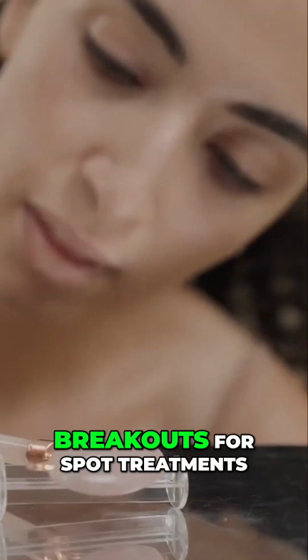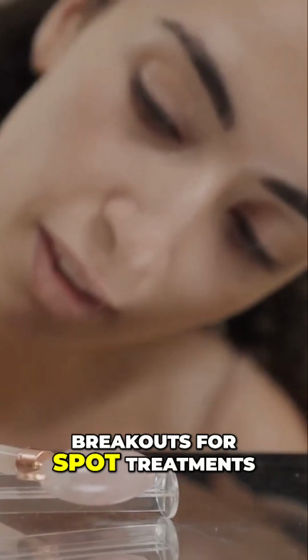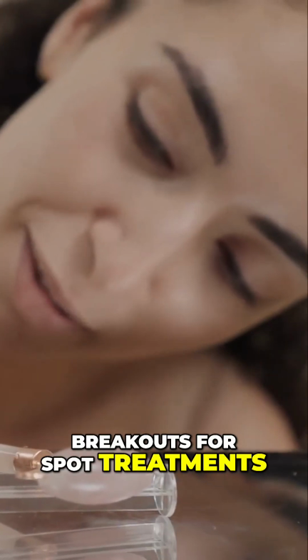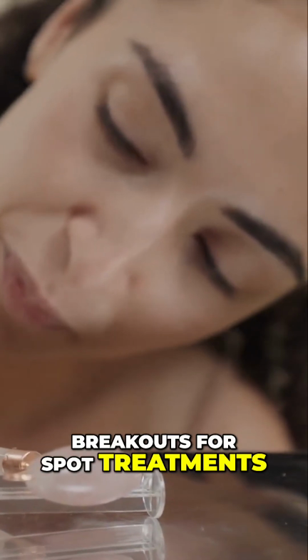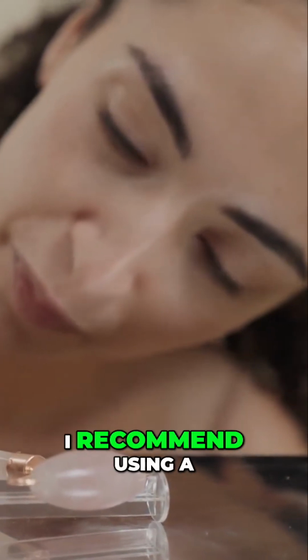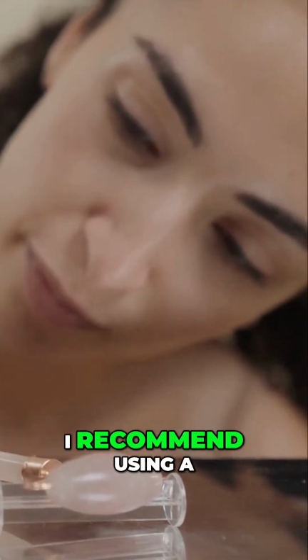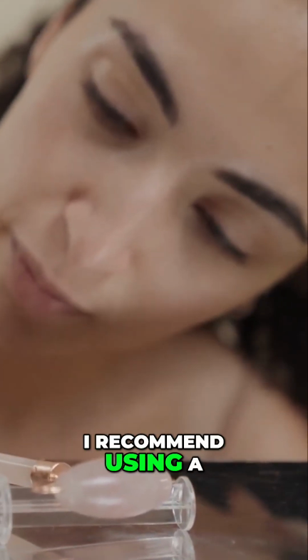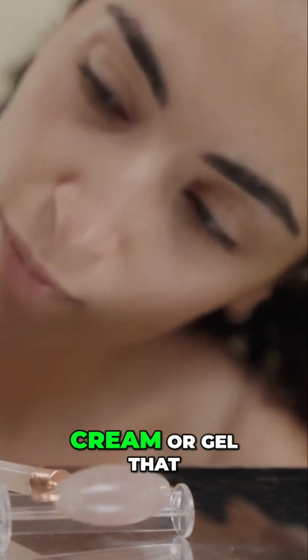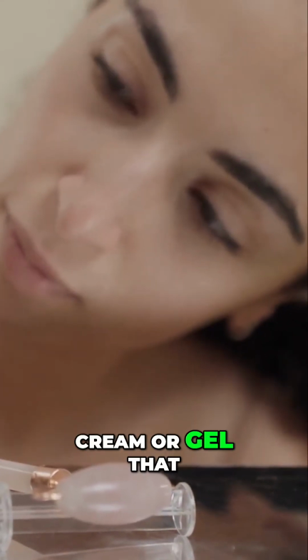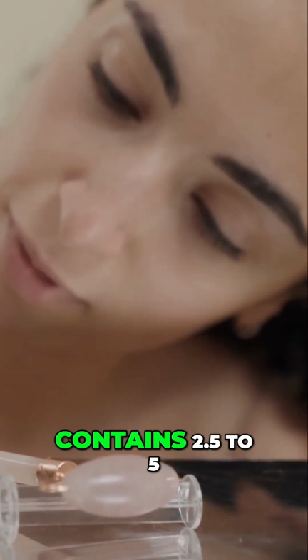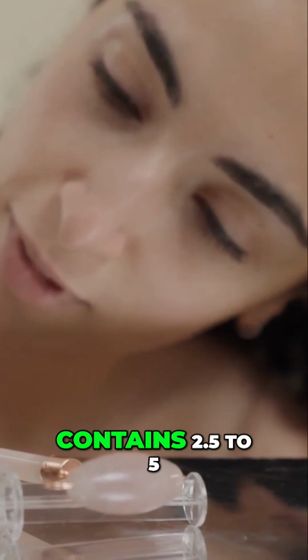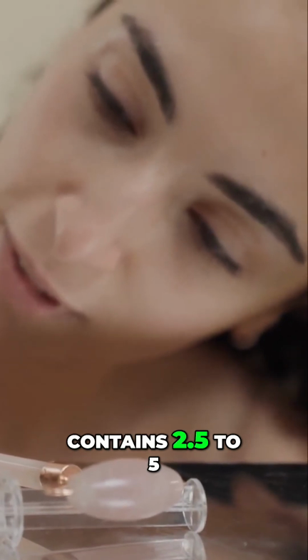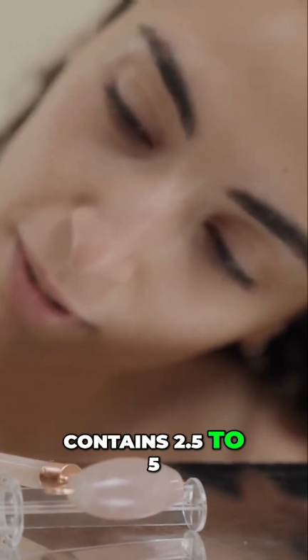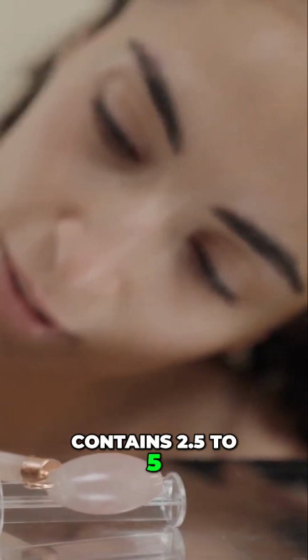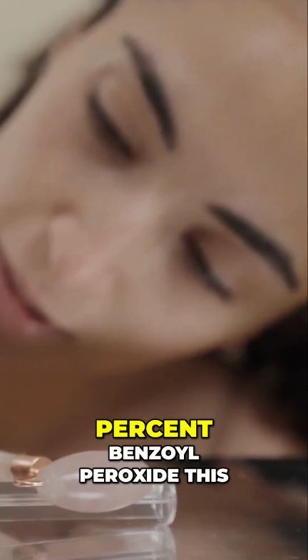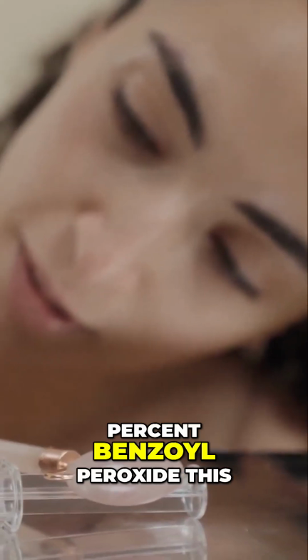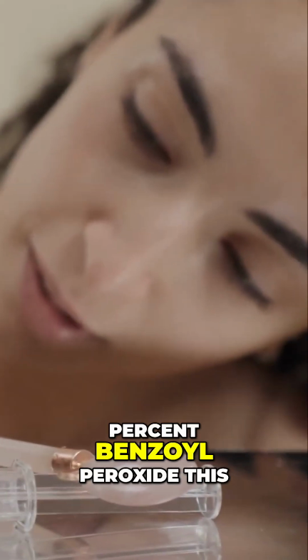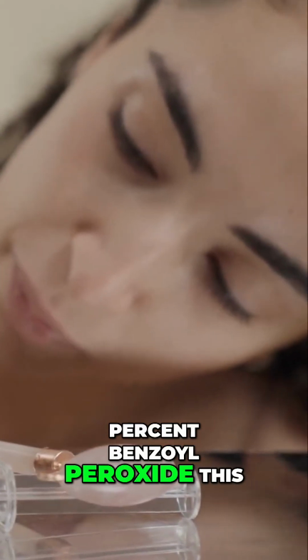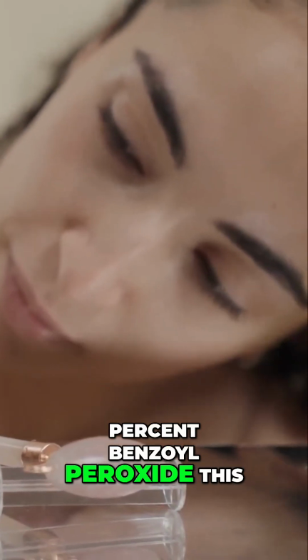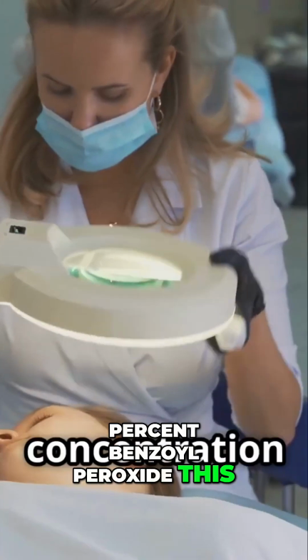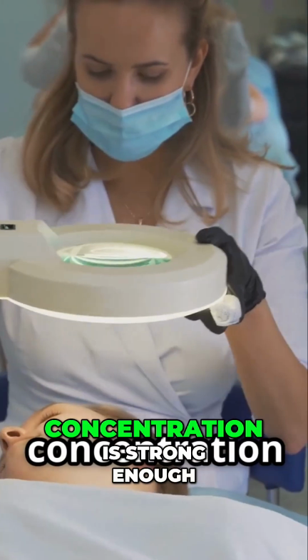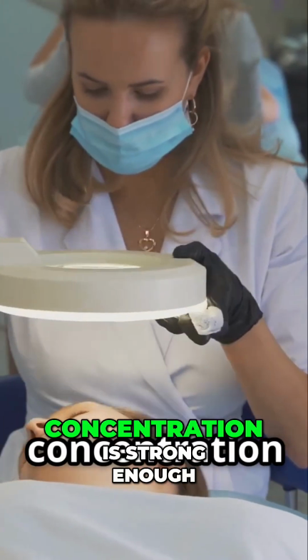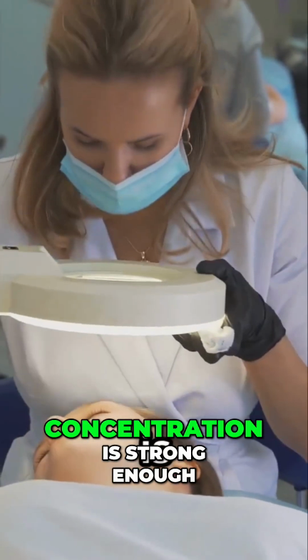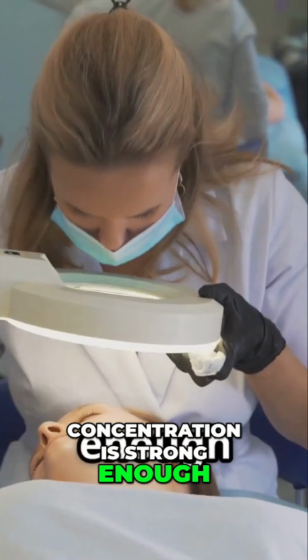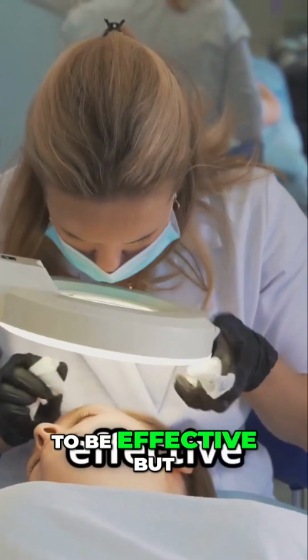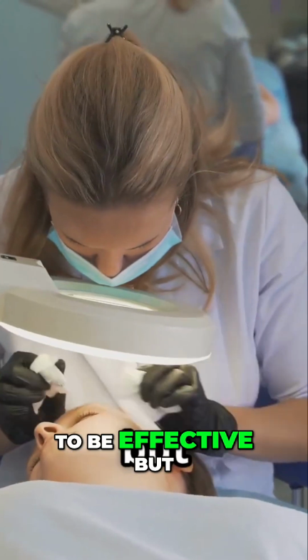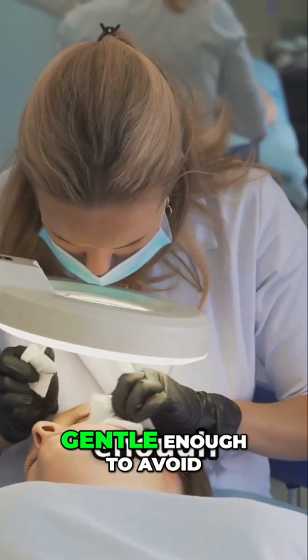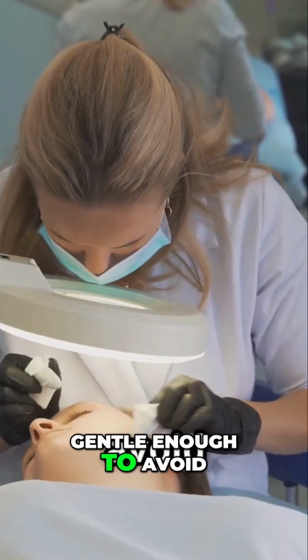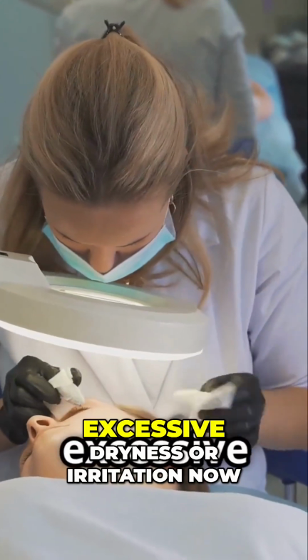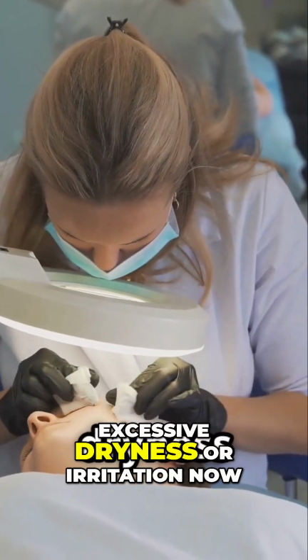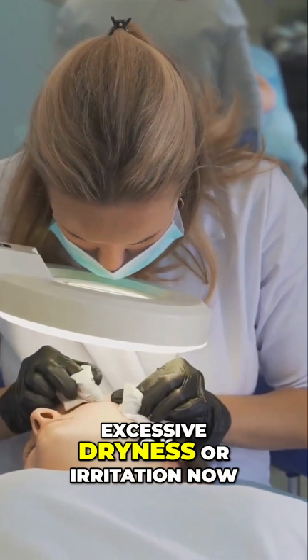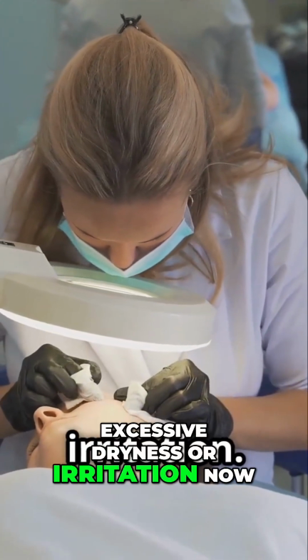For spot treatments, I recommend using a cream or gel that contains 2.5 to 5 percent benzoyl peroxide. This concentration is strong enough to be effective but gentle enough to avoid excessive dryness or irritation.